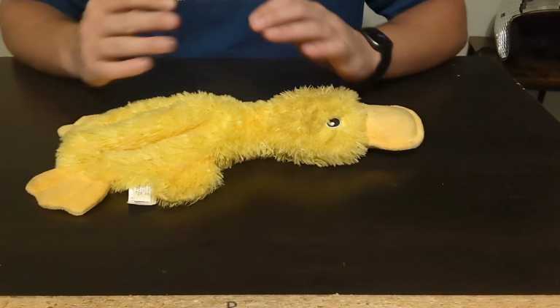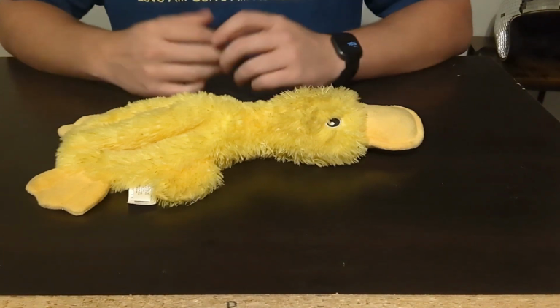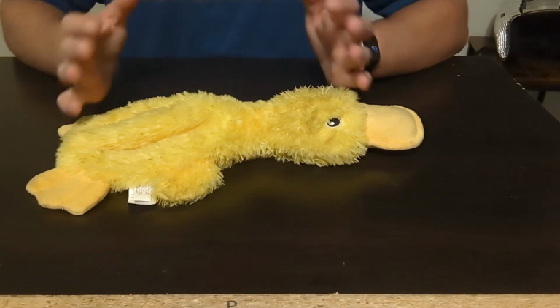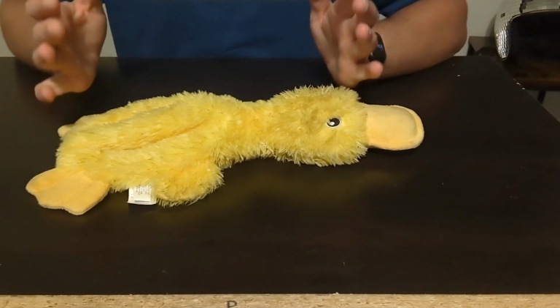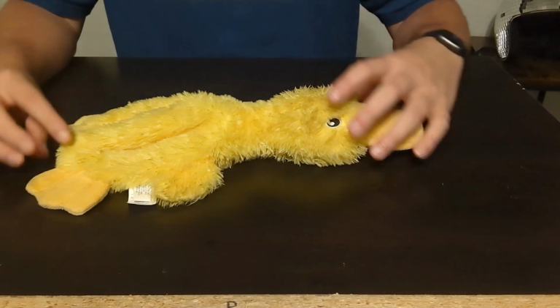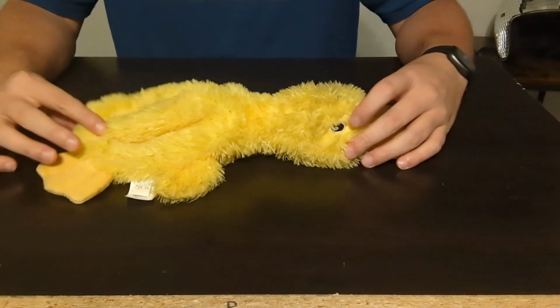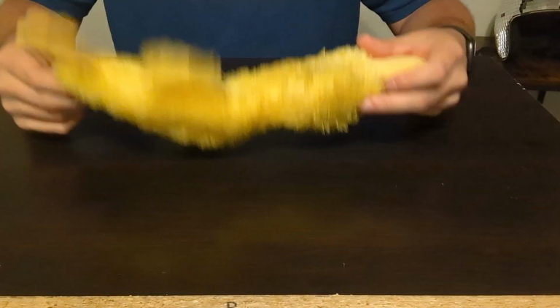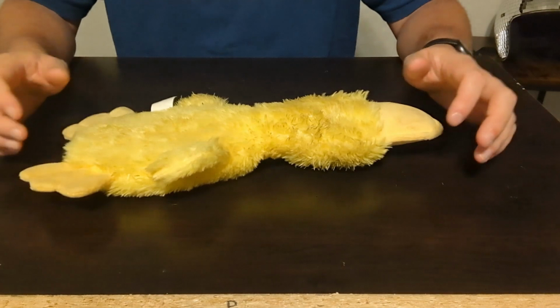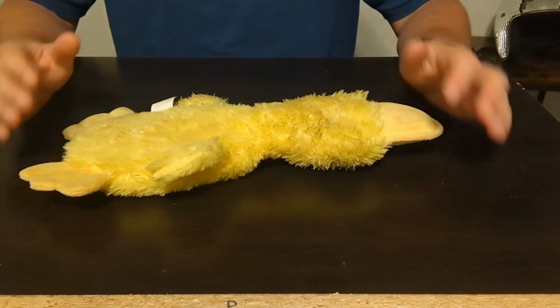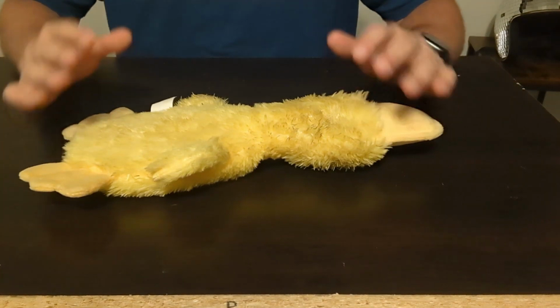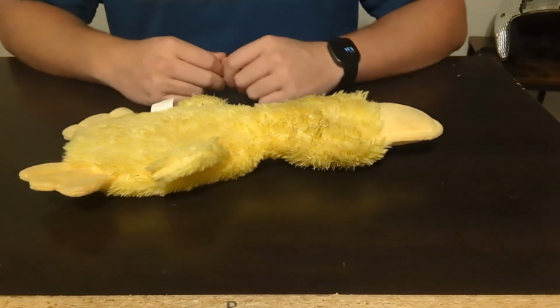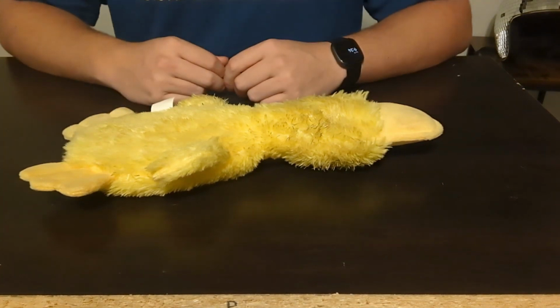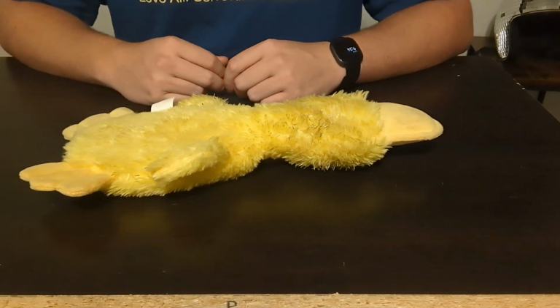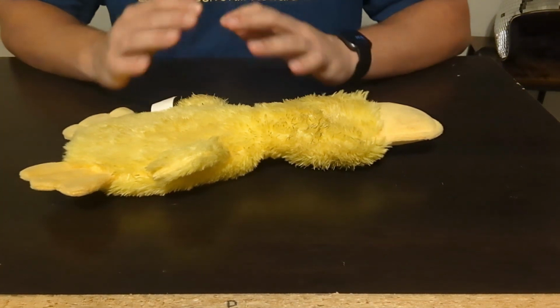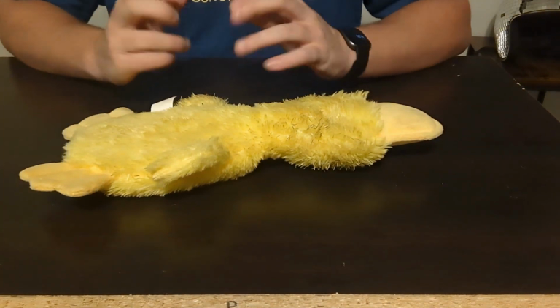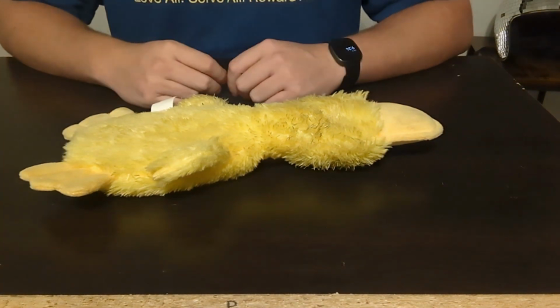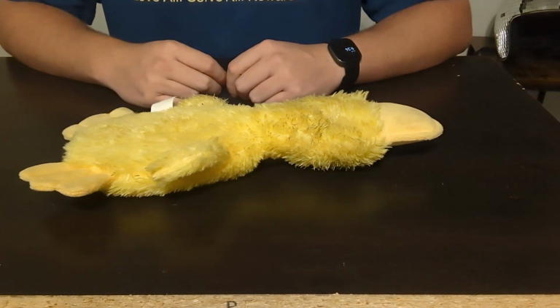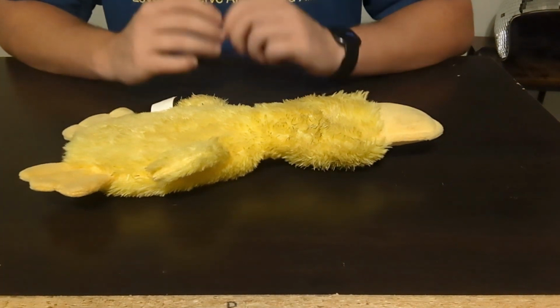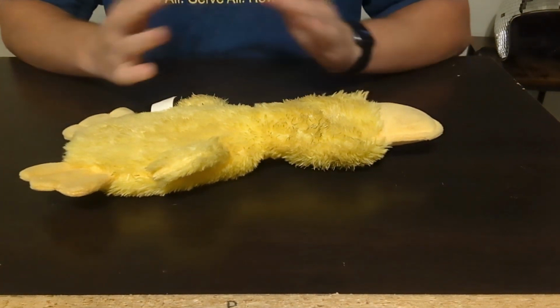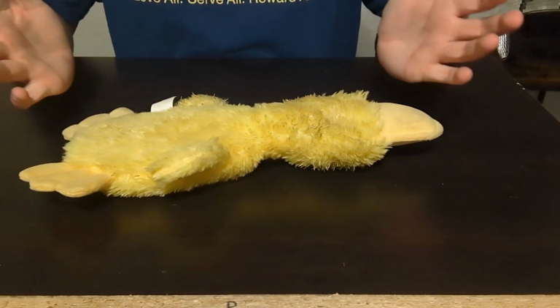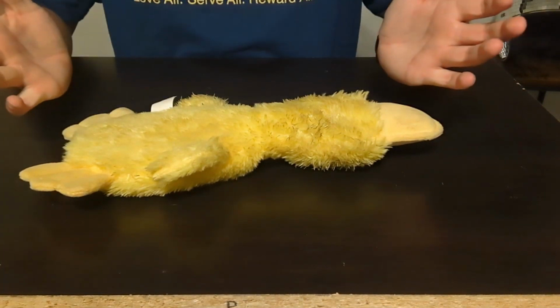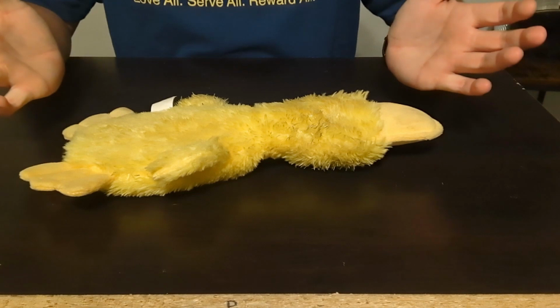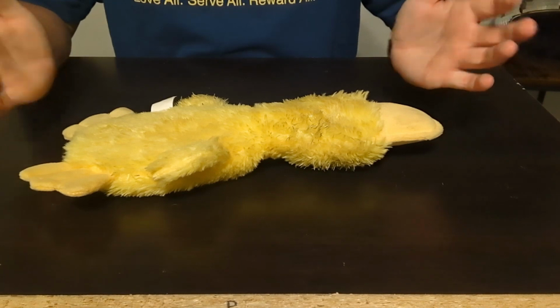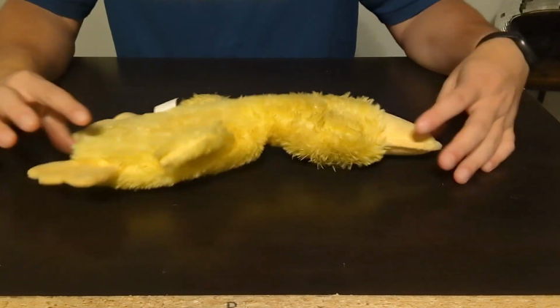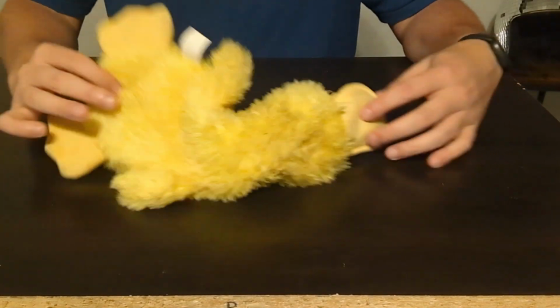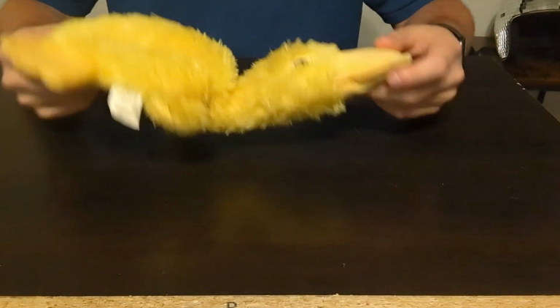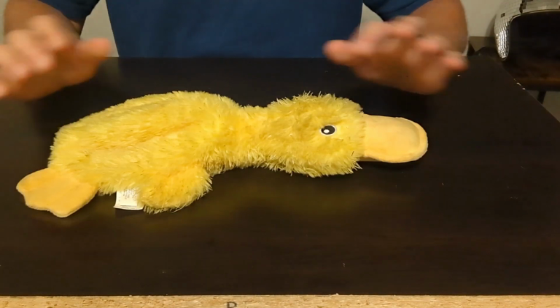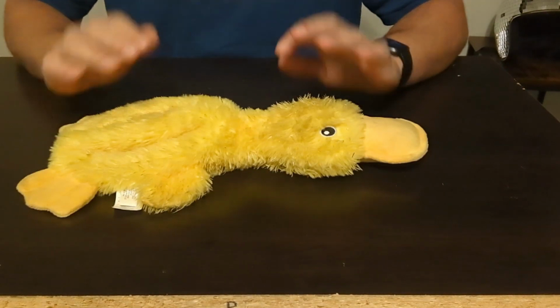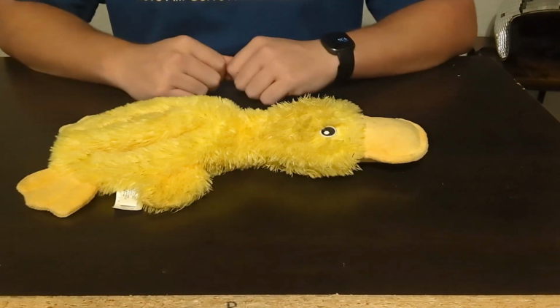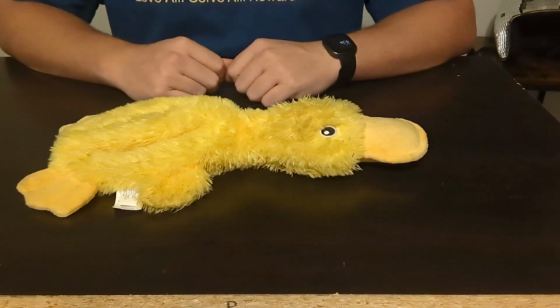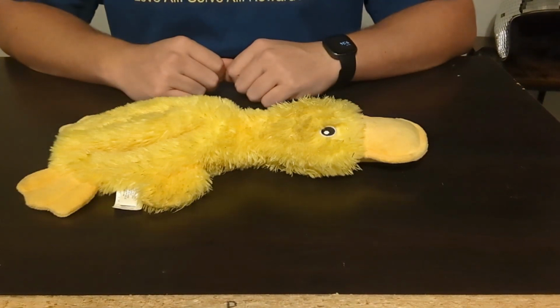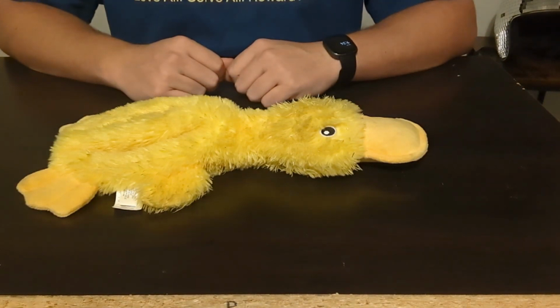Luckily she has not destroyed it quite yet, and I have had this duck for approximately three months now and it's still intact, surprisingly. So kudos to Best Pet for that.